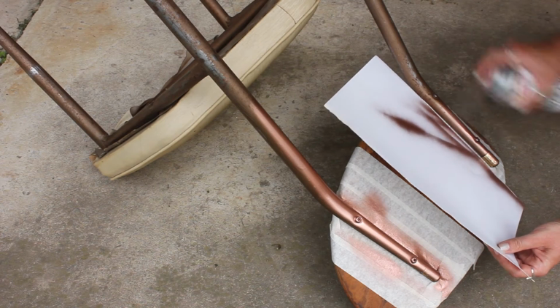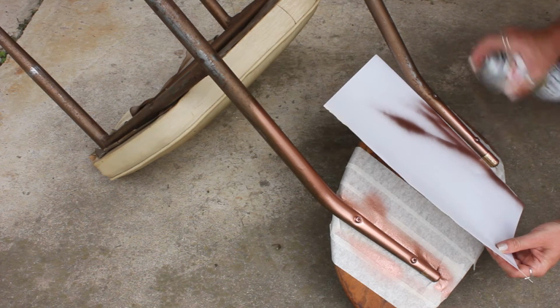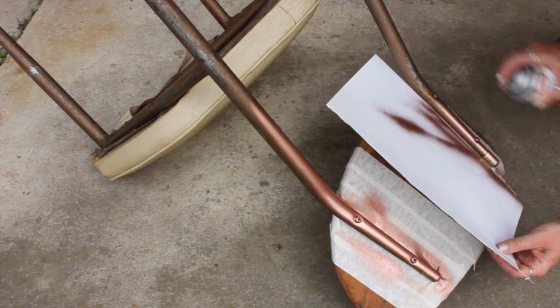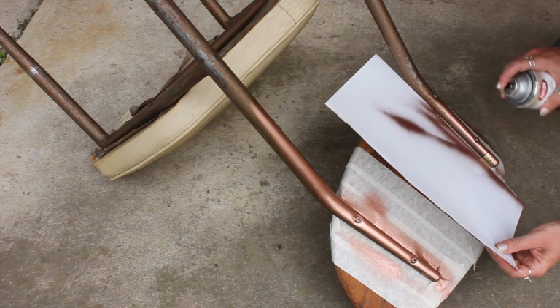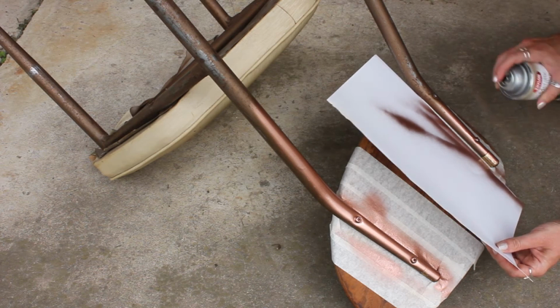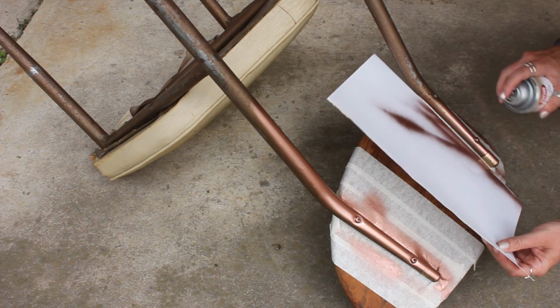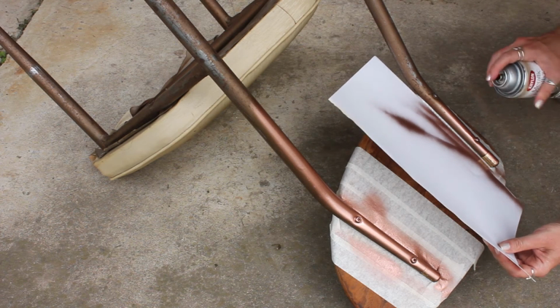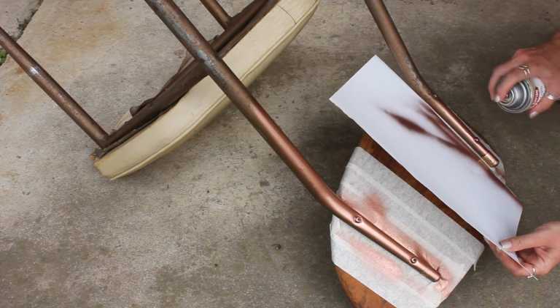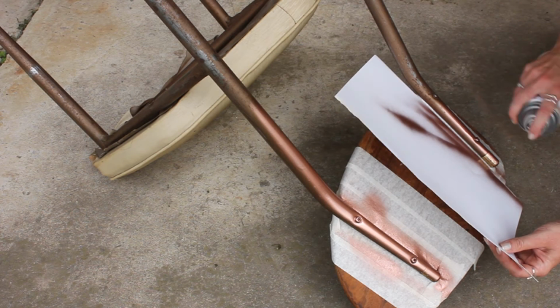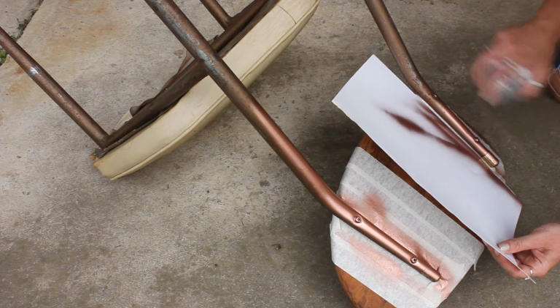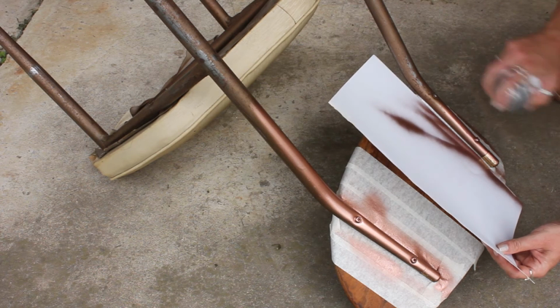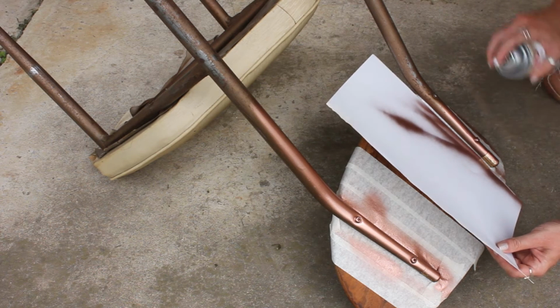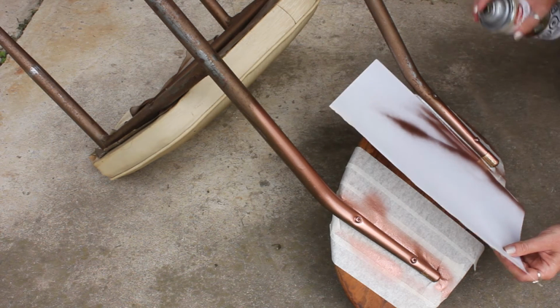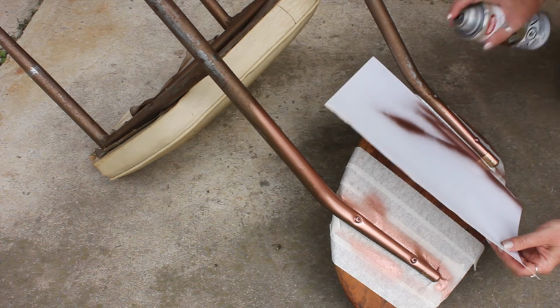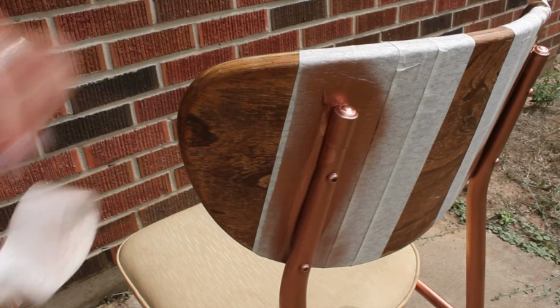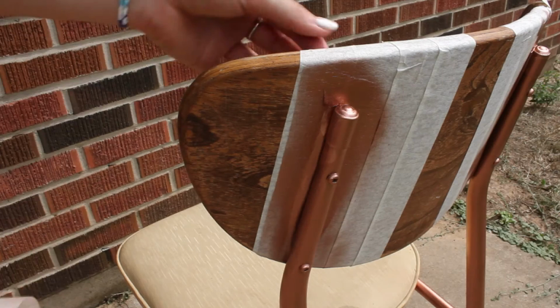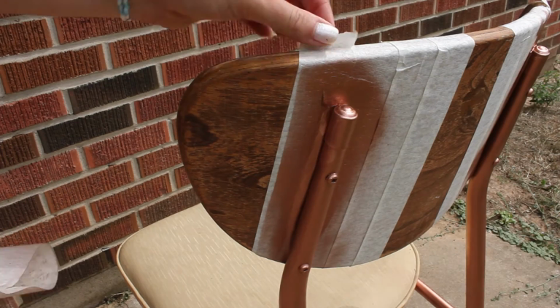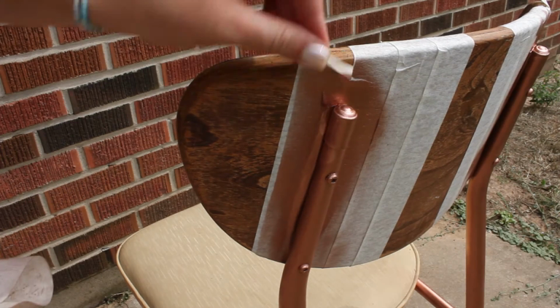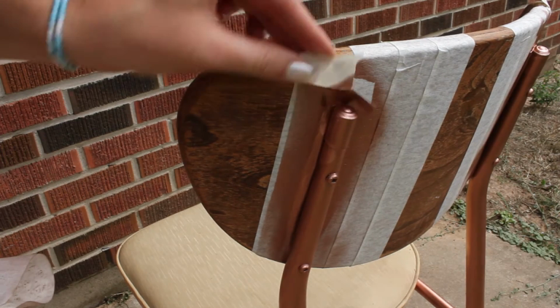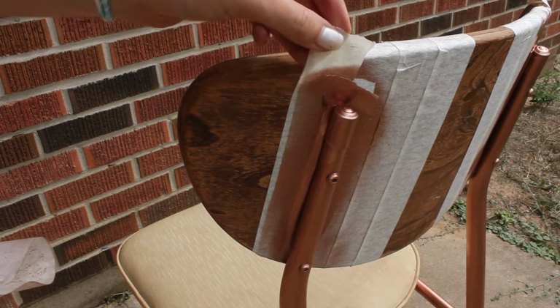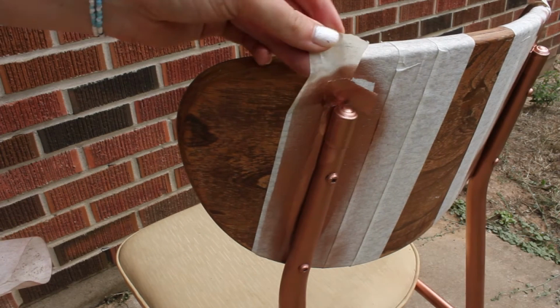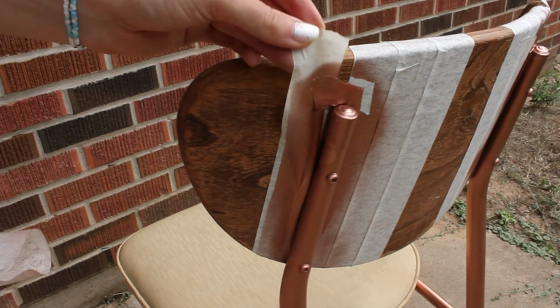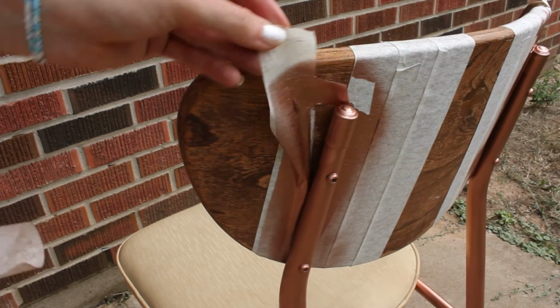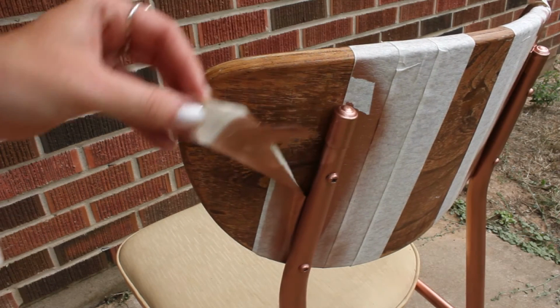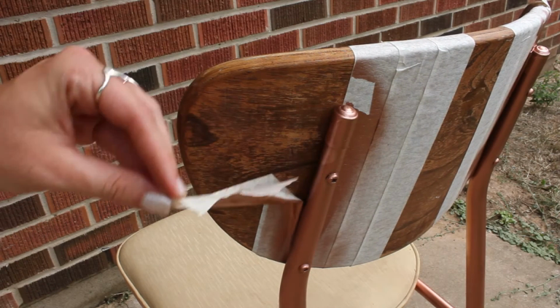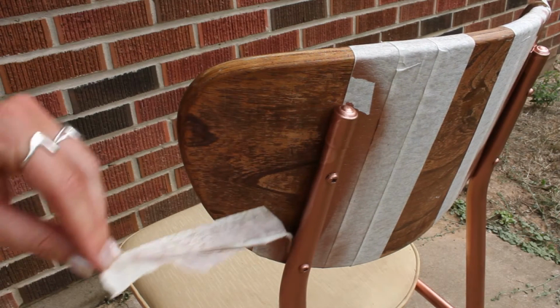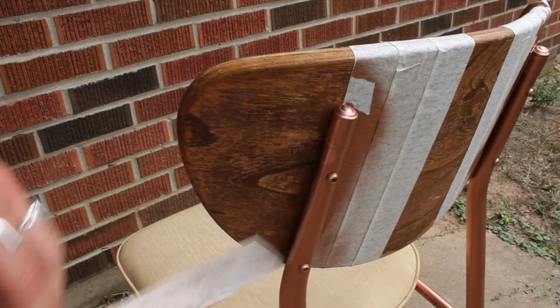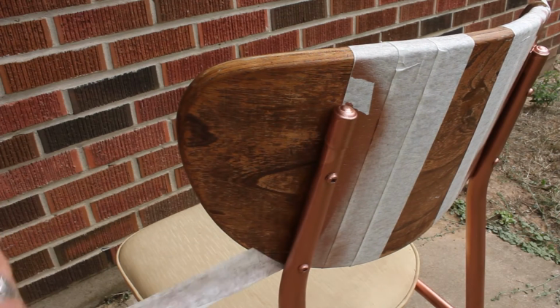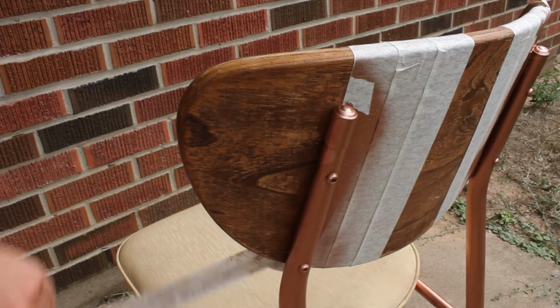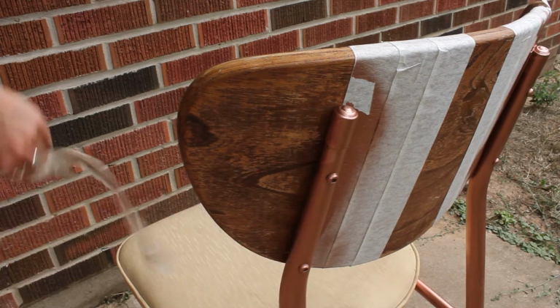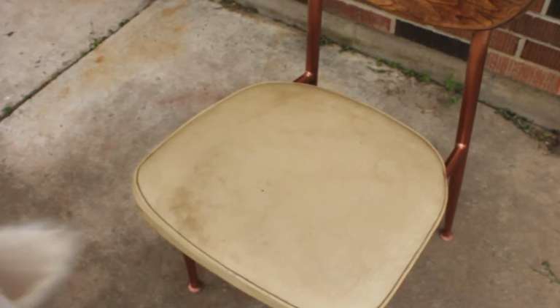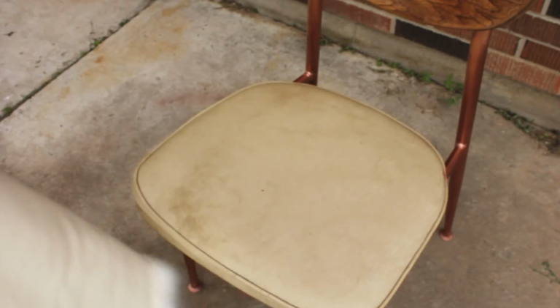It does take a little while, but be patient with it. I was really happy with how this spray paint turned out and what it looked like when I was all done. Now I'm just removing the tape once it was all dried.